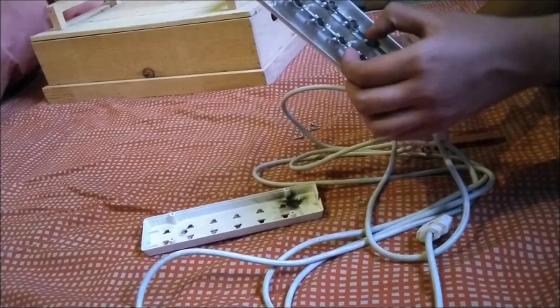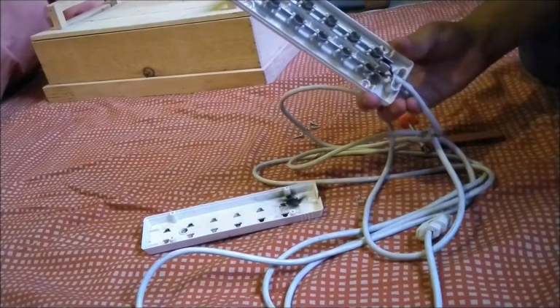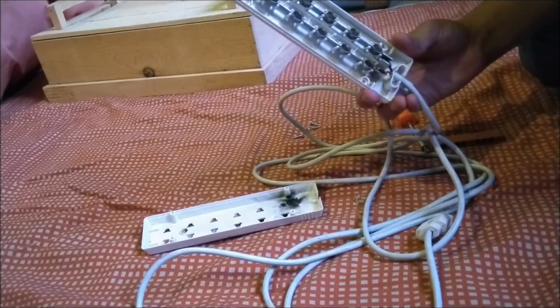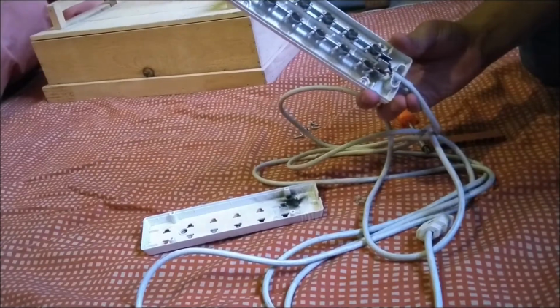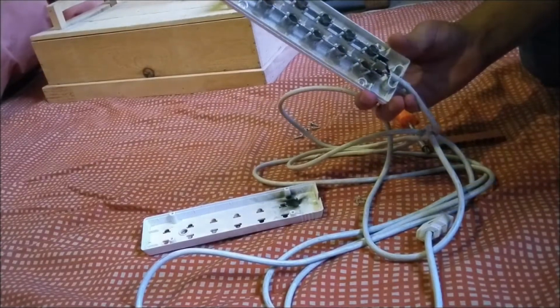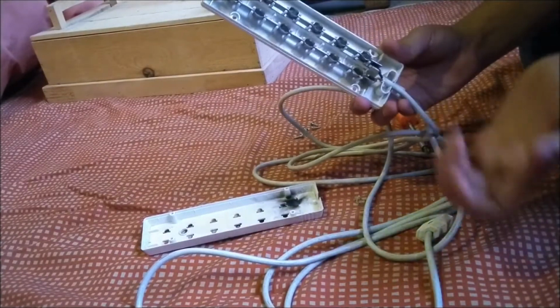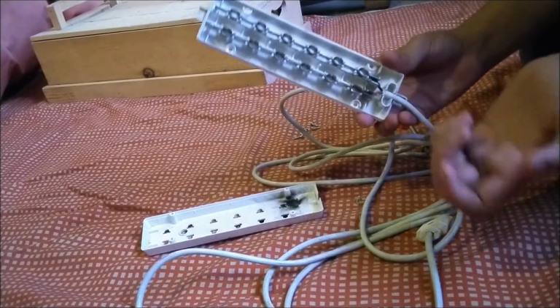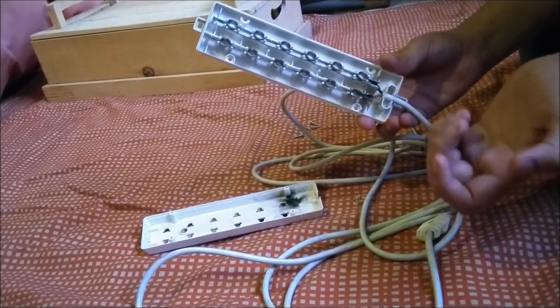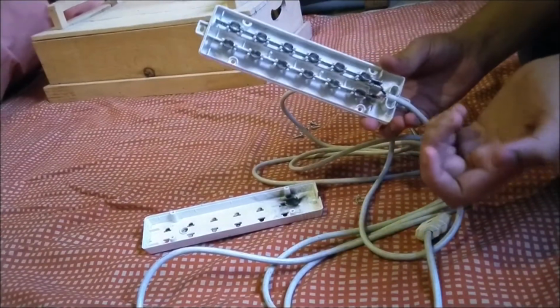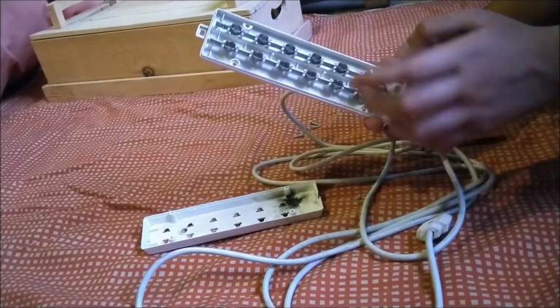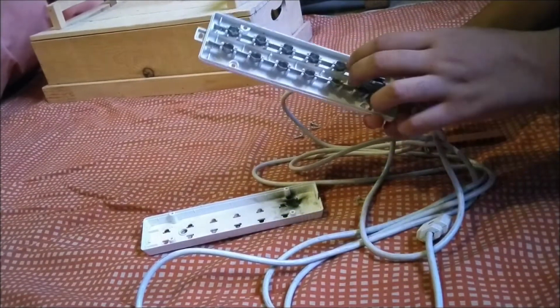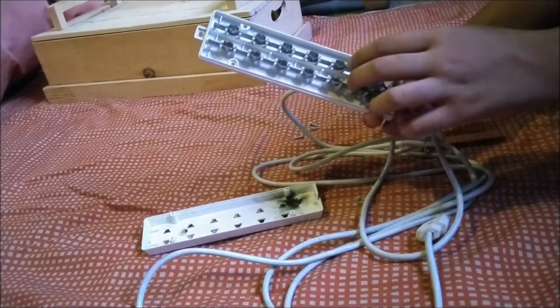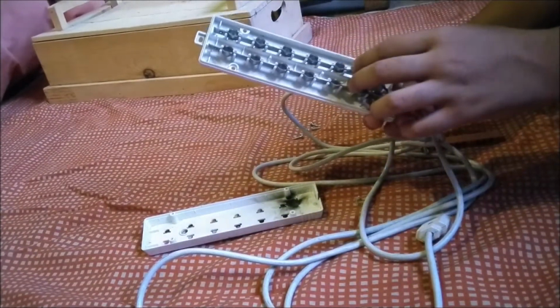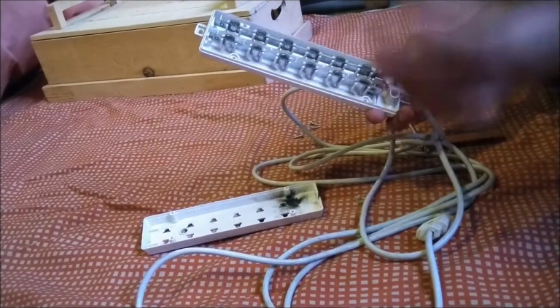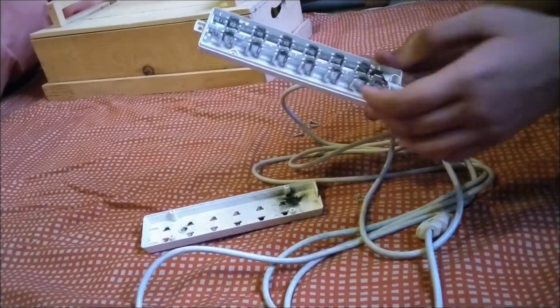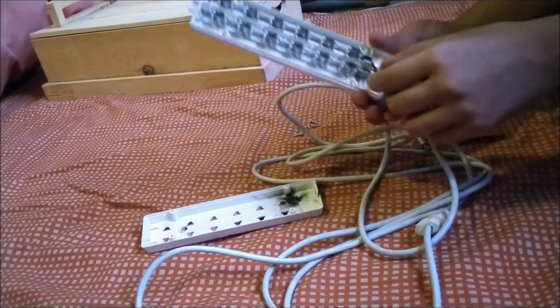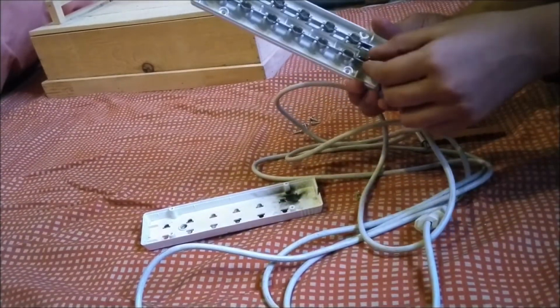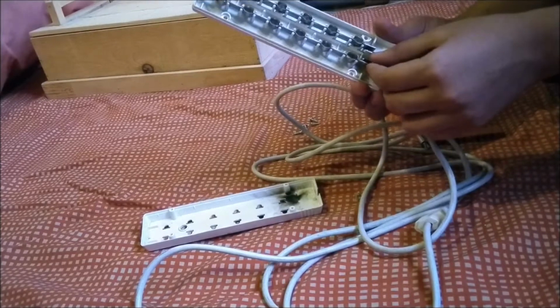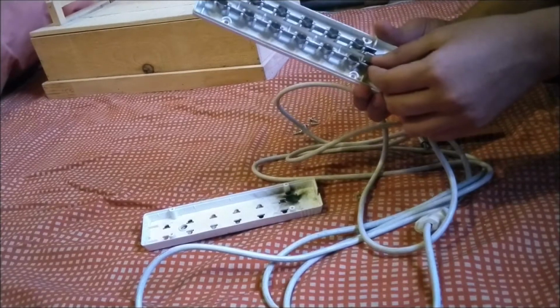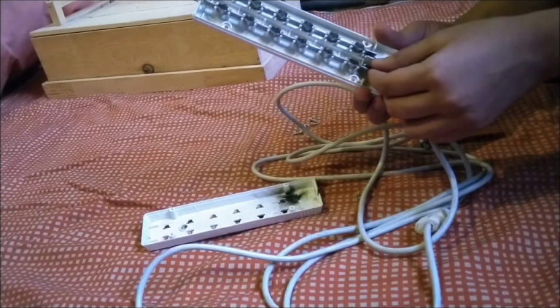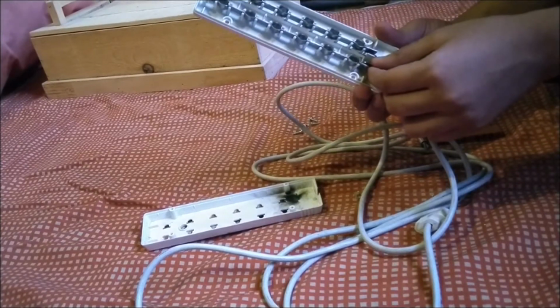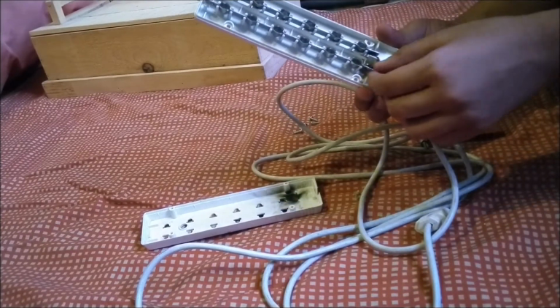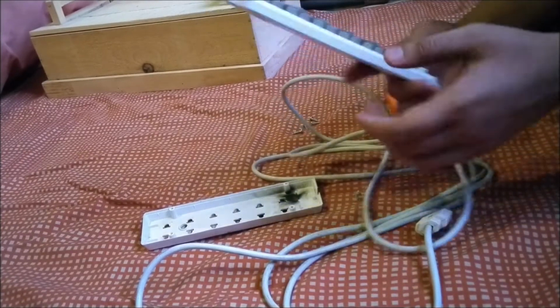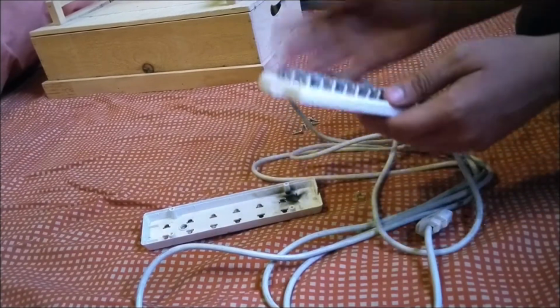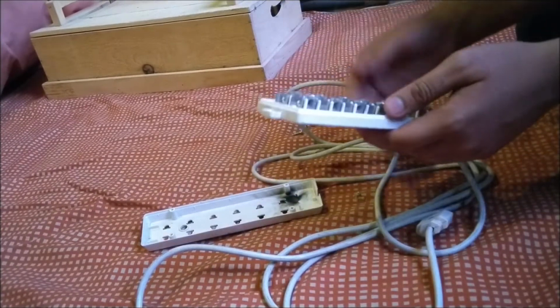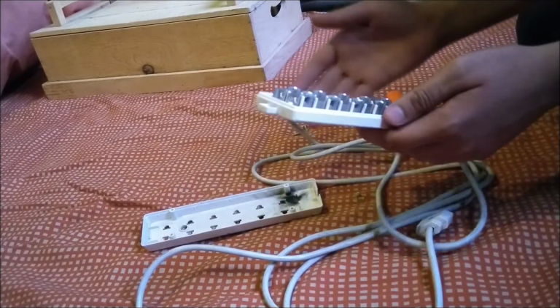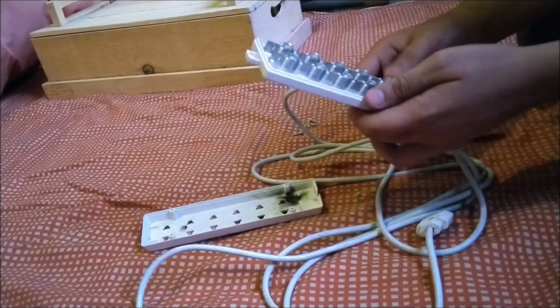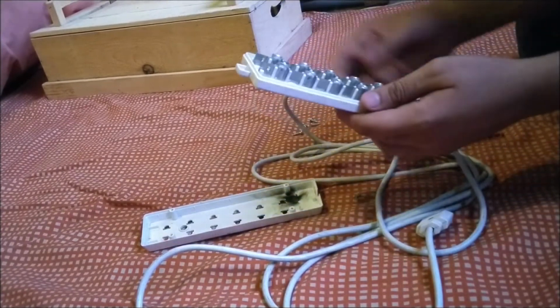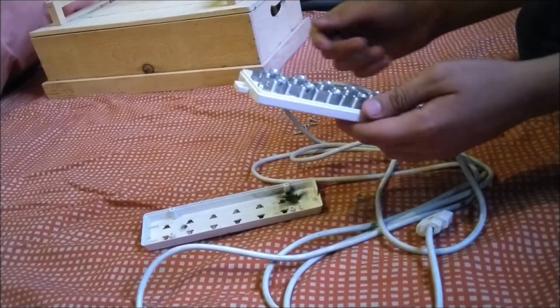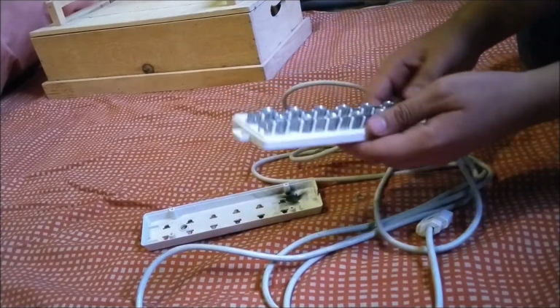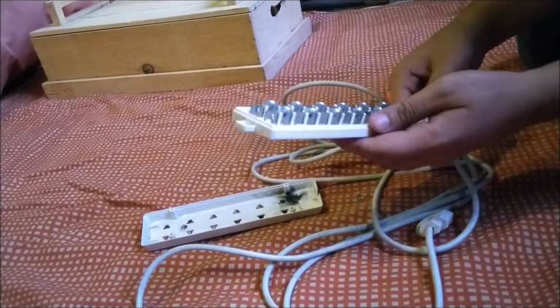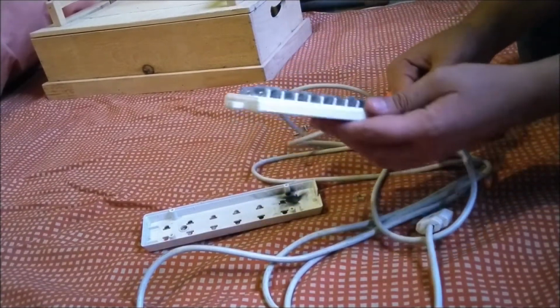Why are these metal? Because metal is a good conductor. So this conducts the electricity which comes from these wires and passes it through the other ports, which are connected easily.